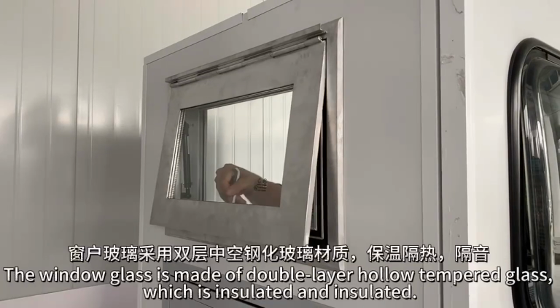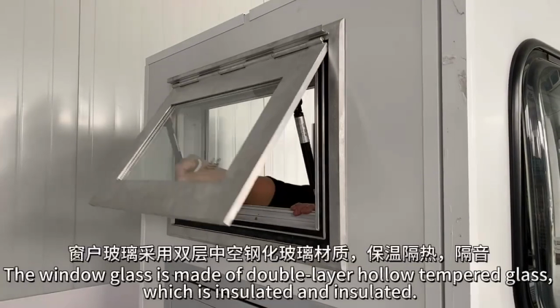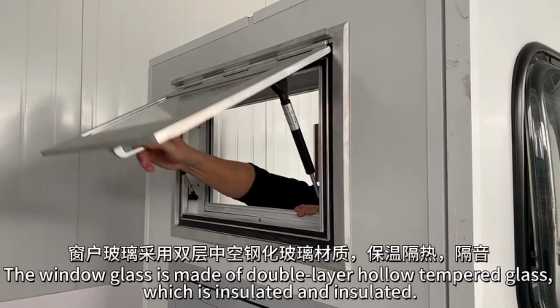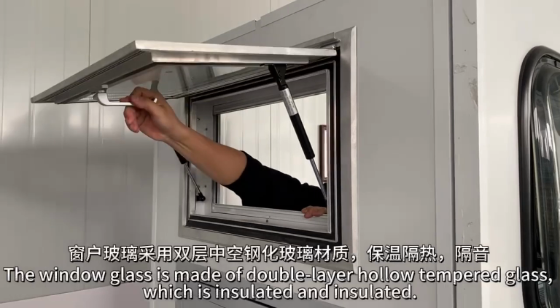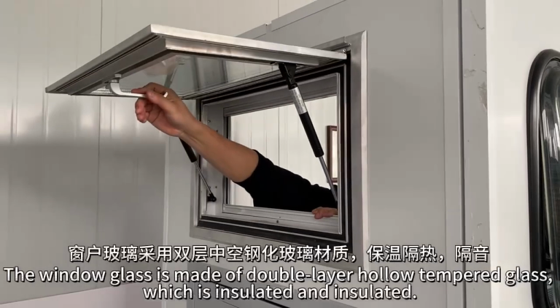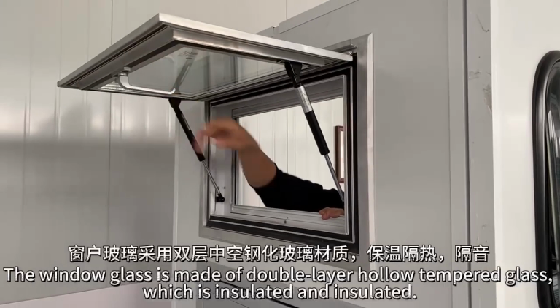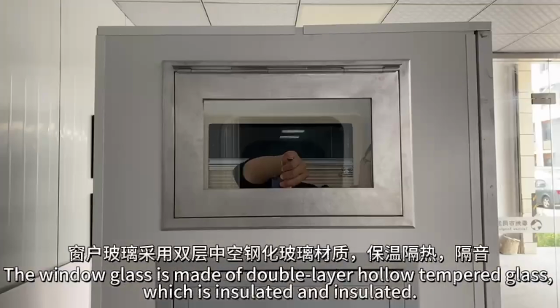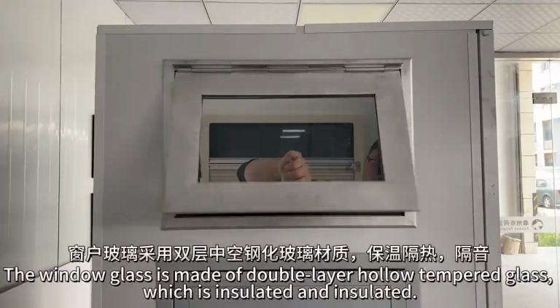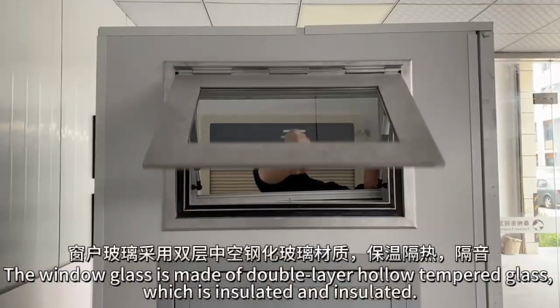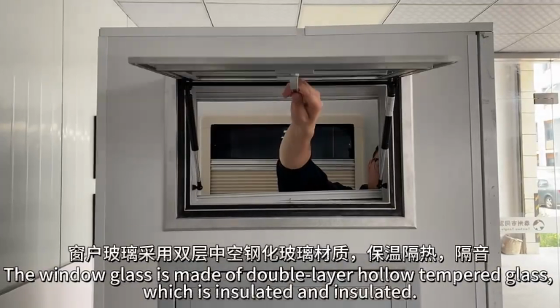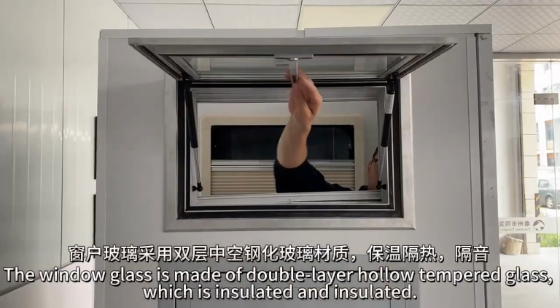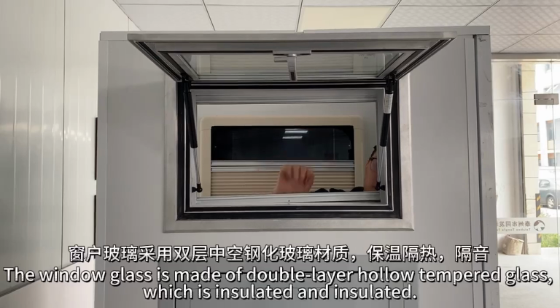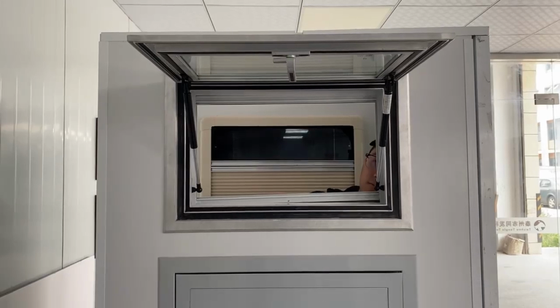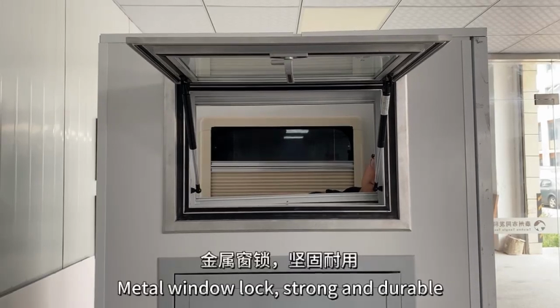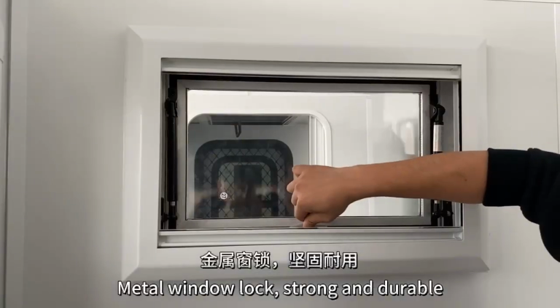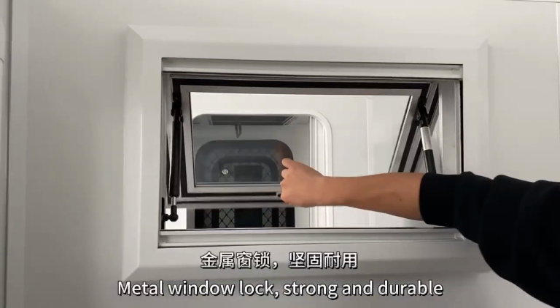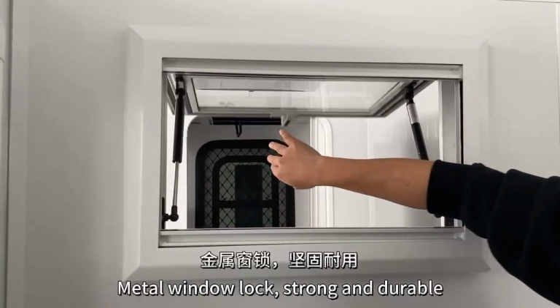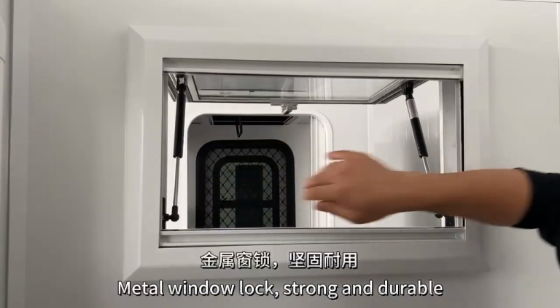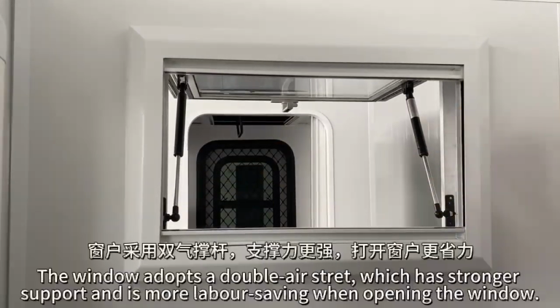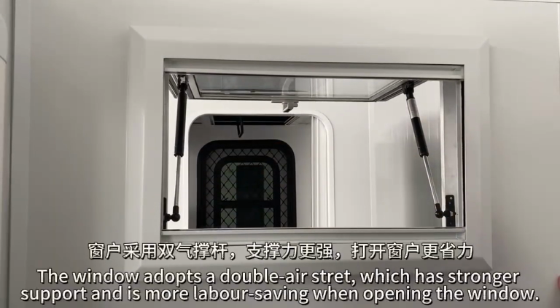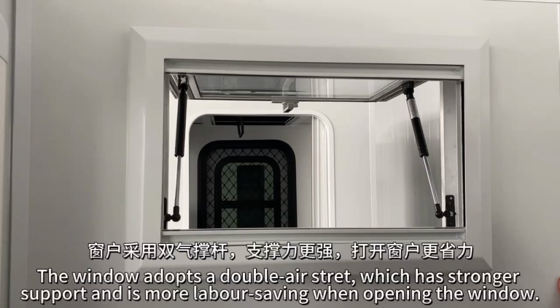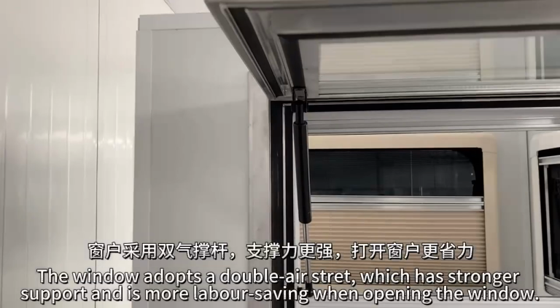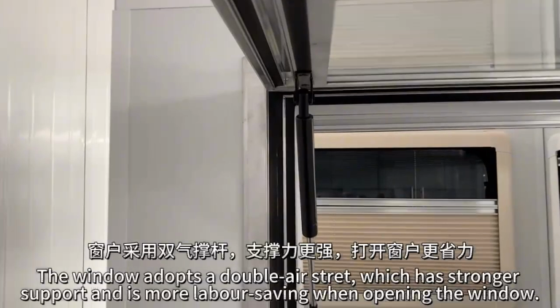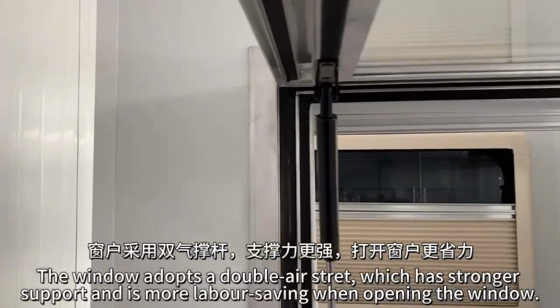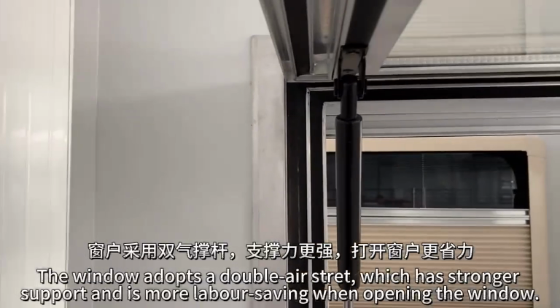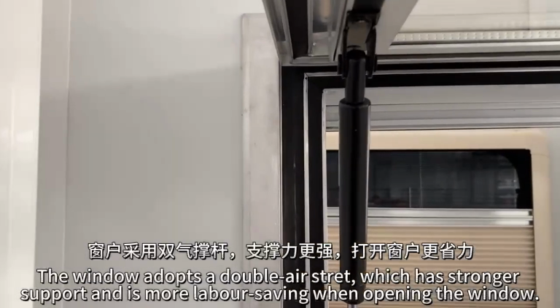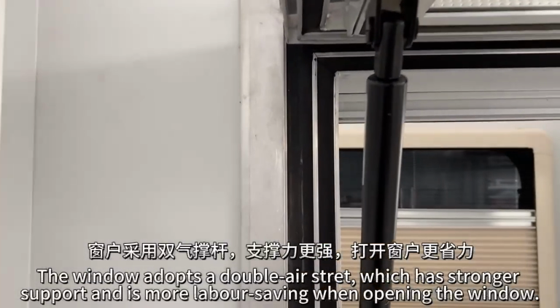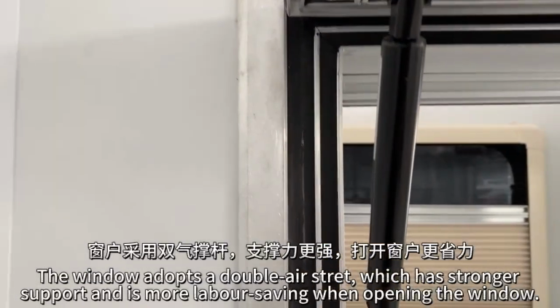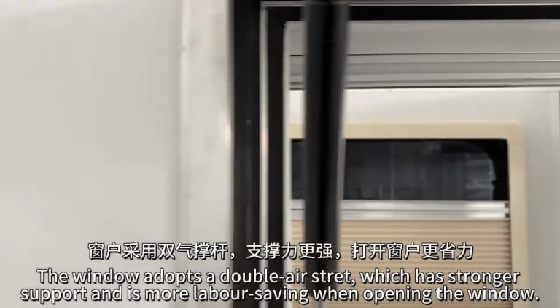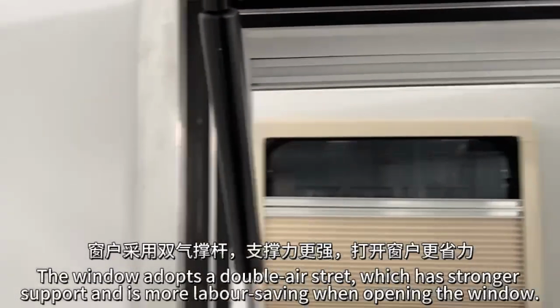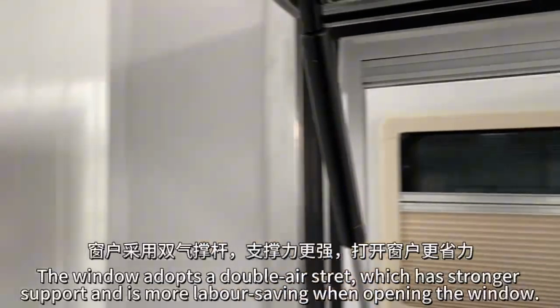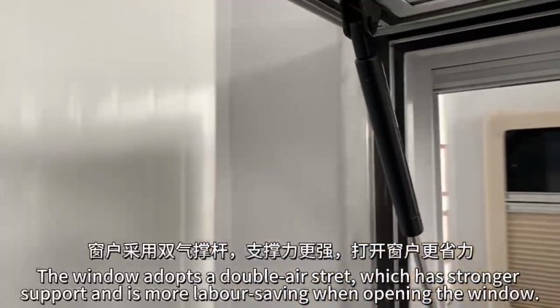The window glass is made of double-layer hollow tempered glass, which is heat-insulating and sound-insulating. The metal window lock is strong and durable. The window adopts a double-layer strut, which has stronger support and is more labor-saving when opening the window.